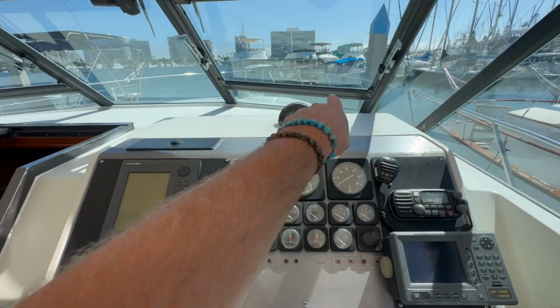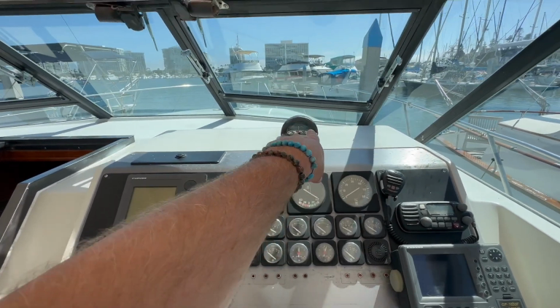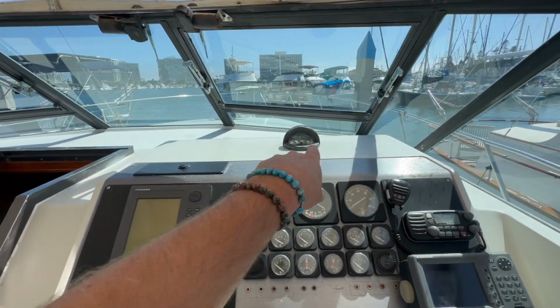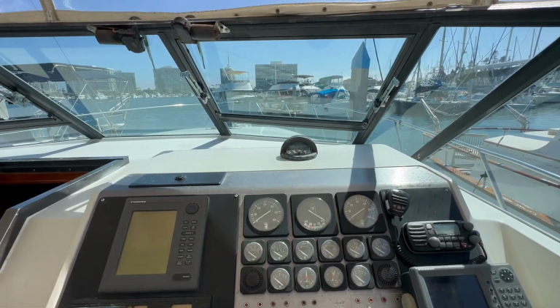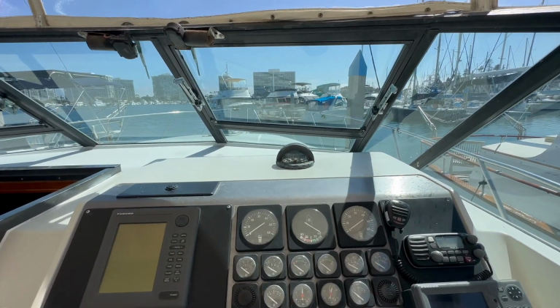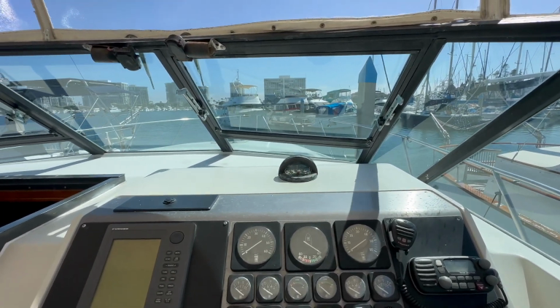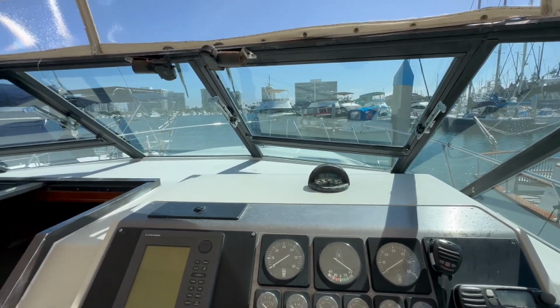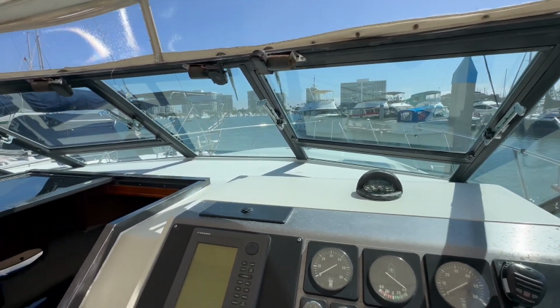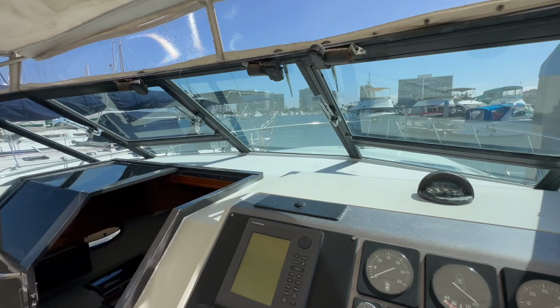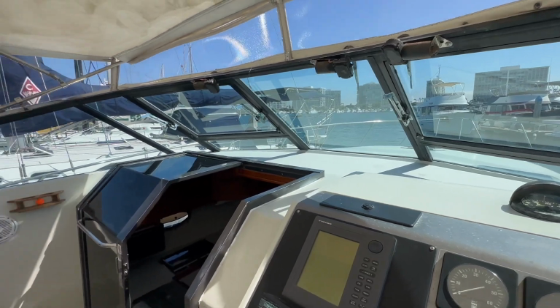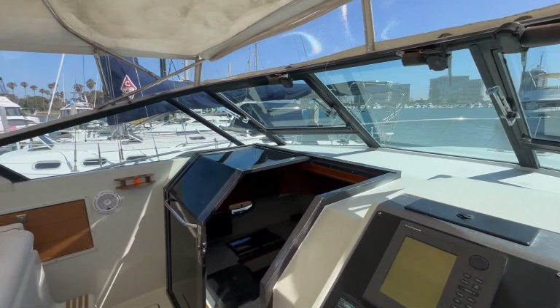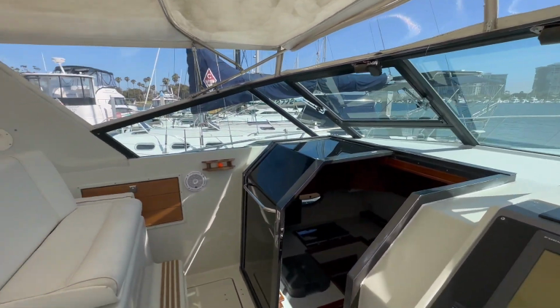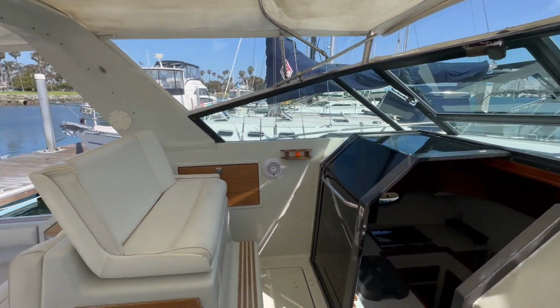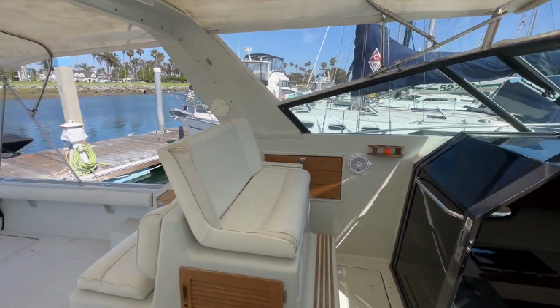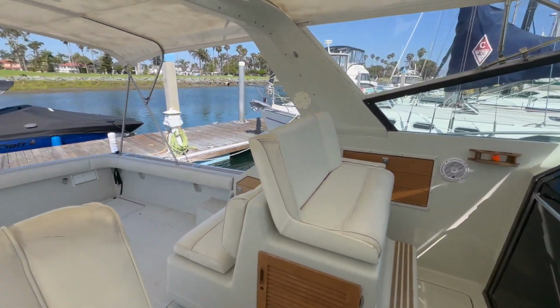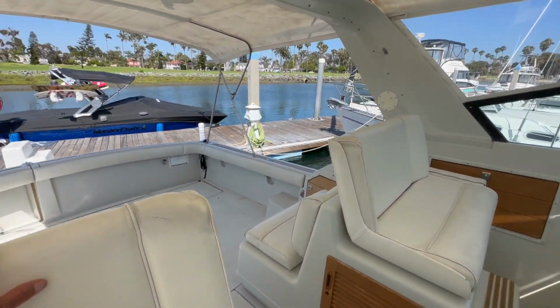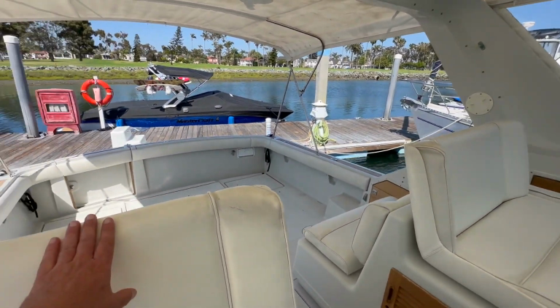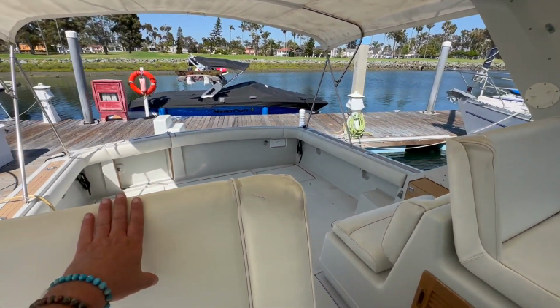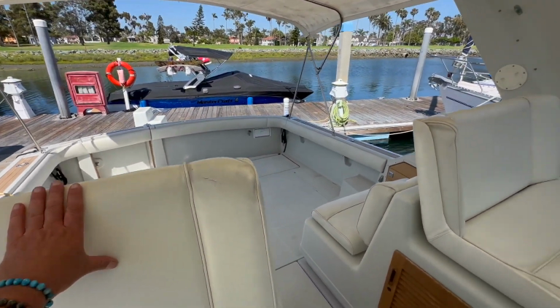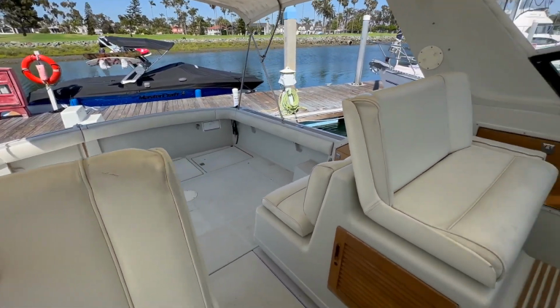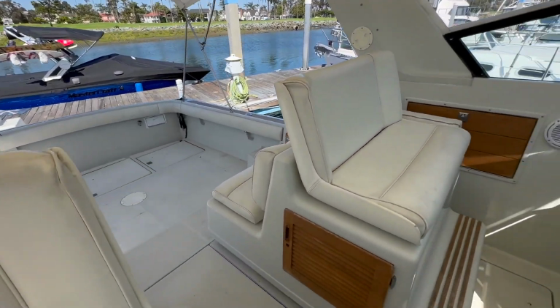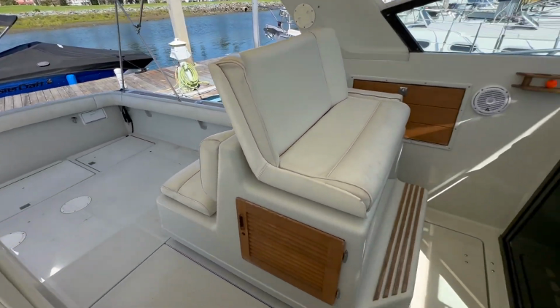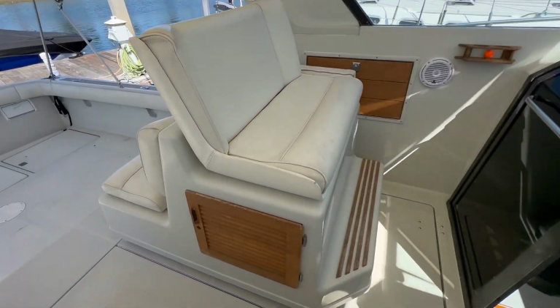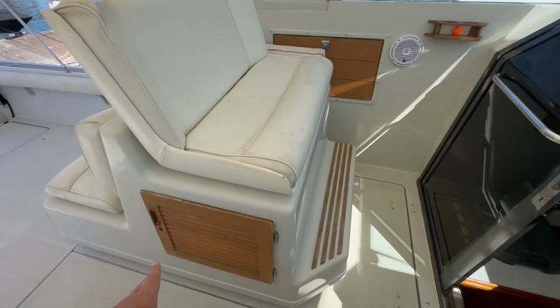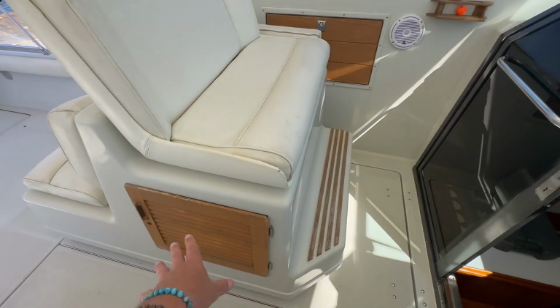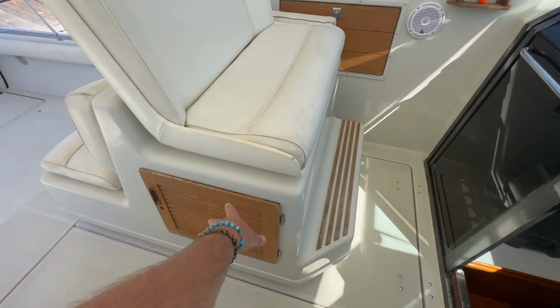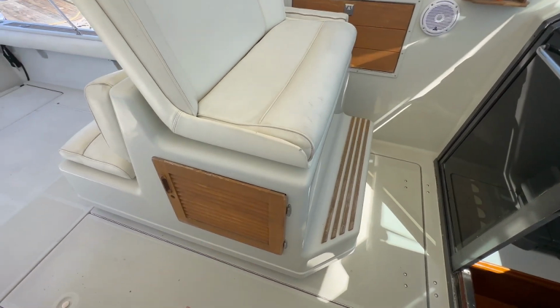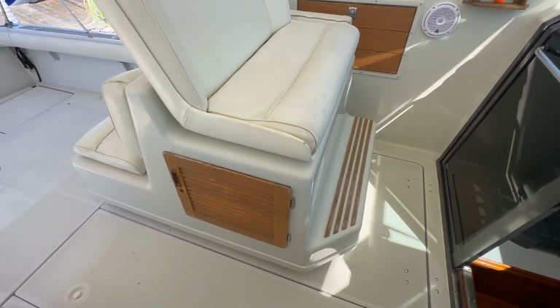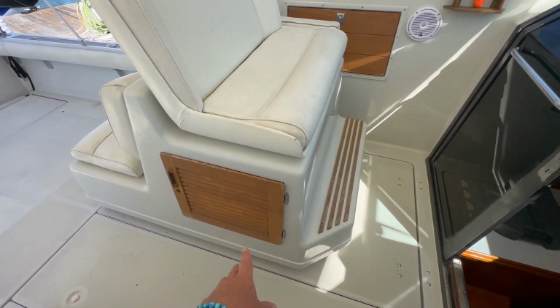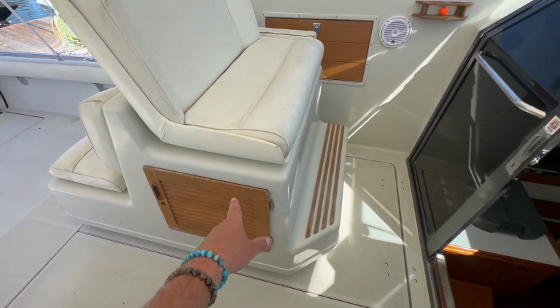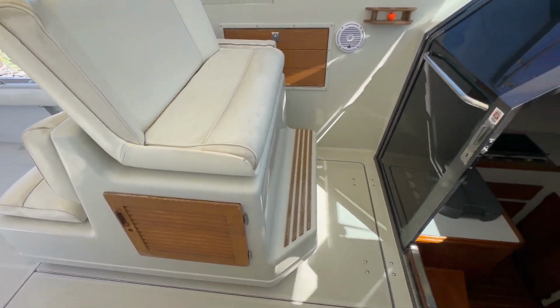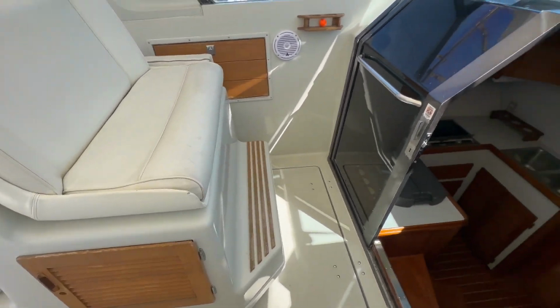Compass mounted up on top of the dash. Look at this phenomenal visibility — for its age, it really possesses a lot of boat. Storage on both areas underneath the bench seats.